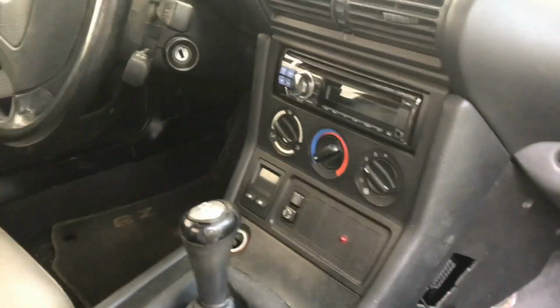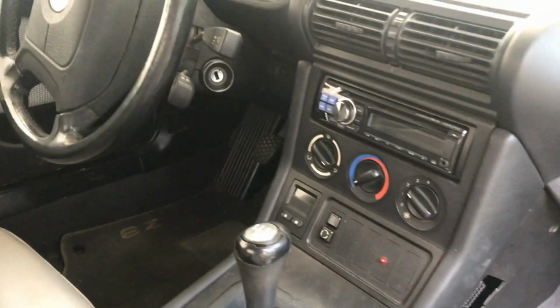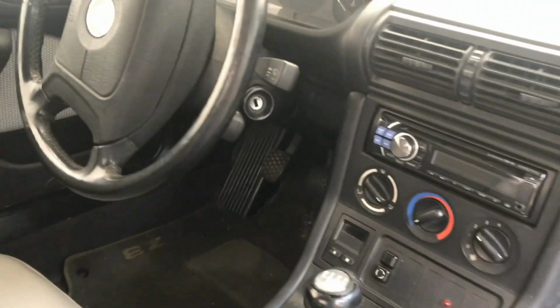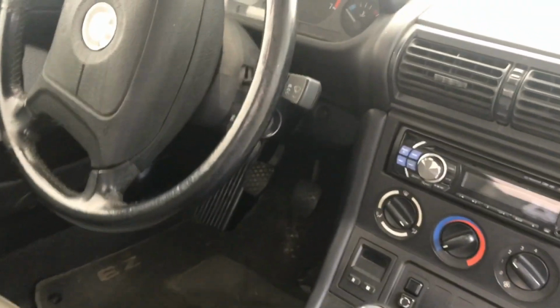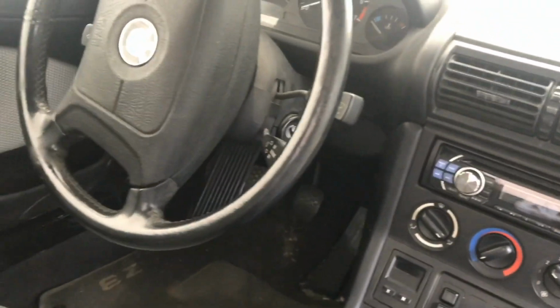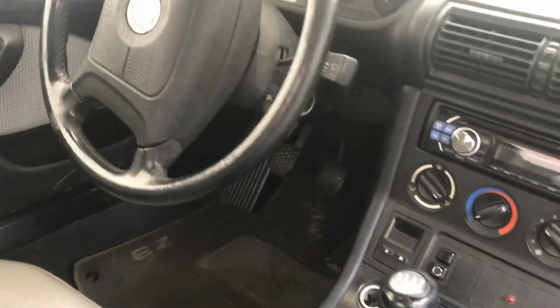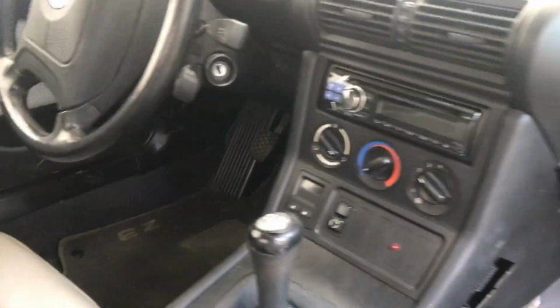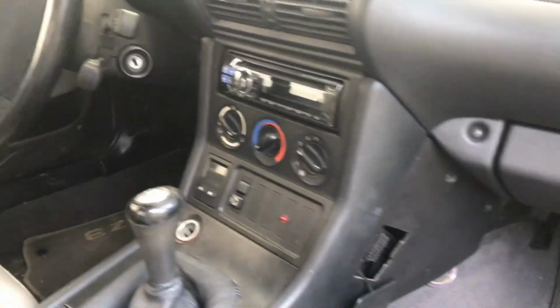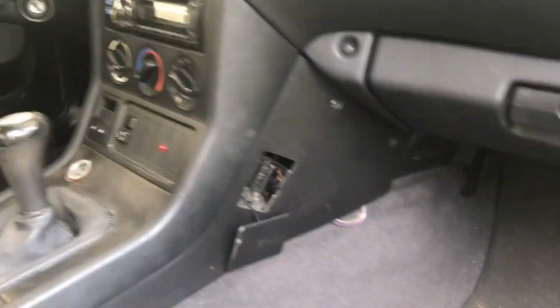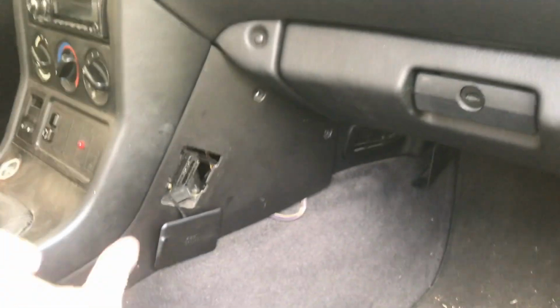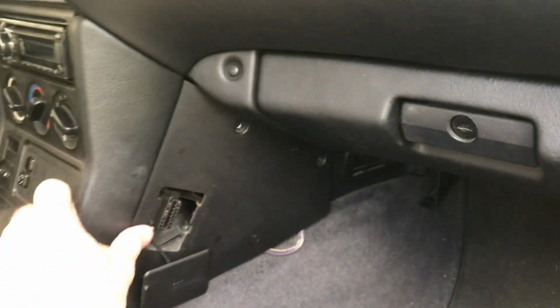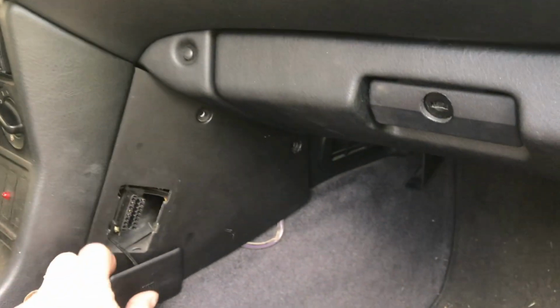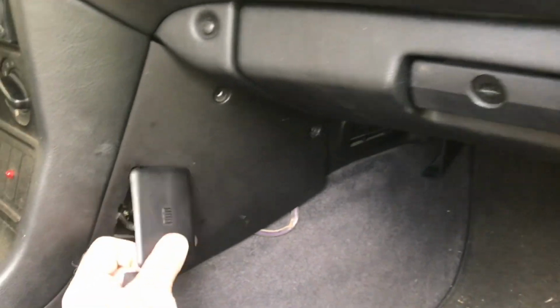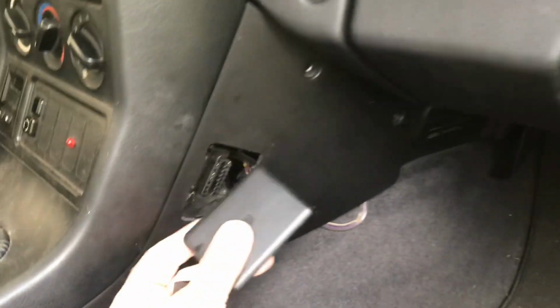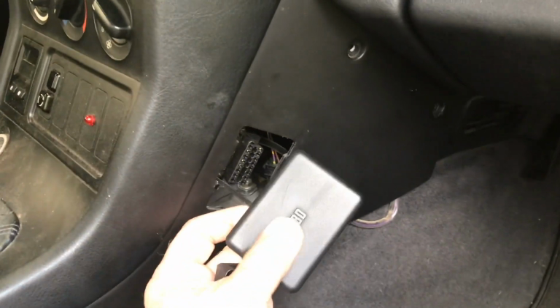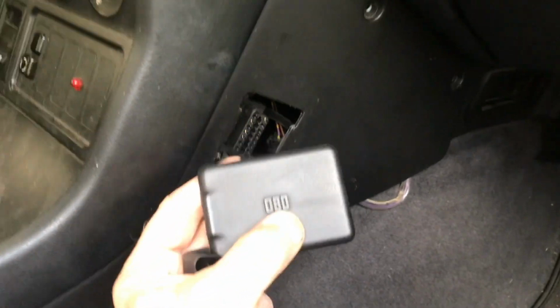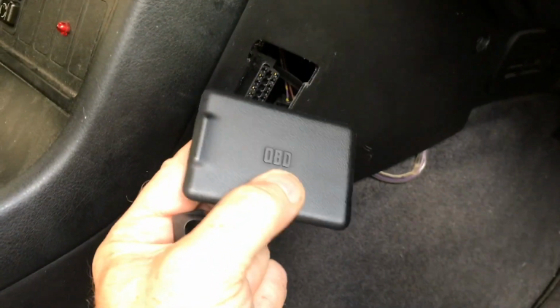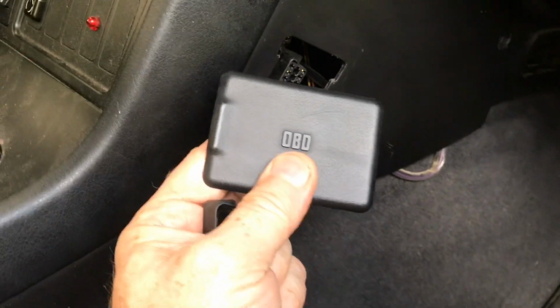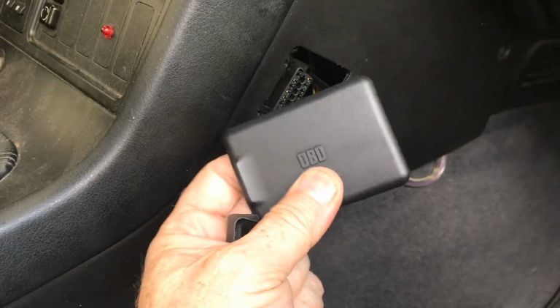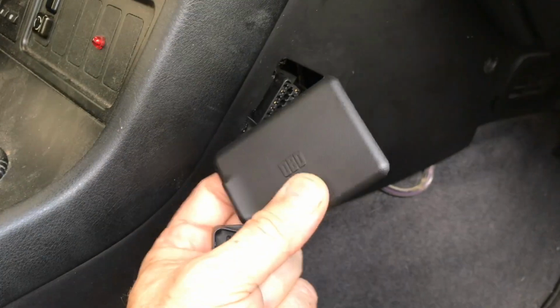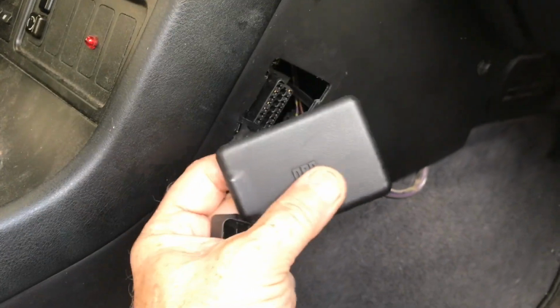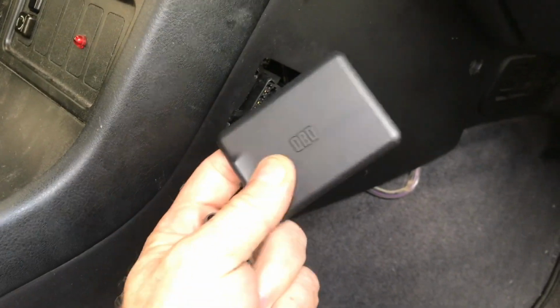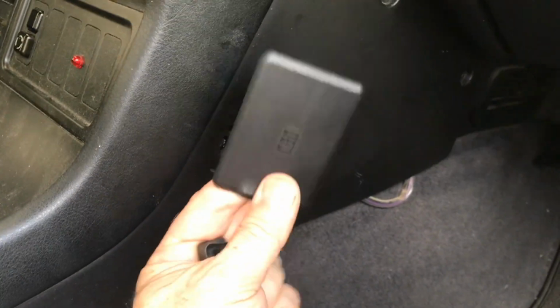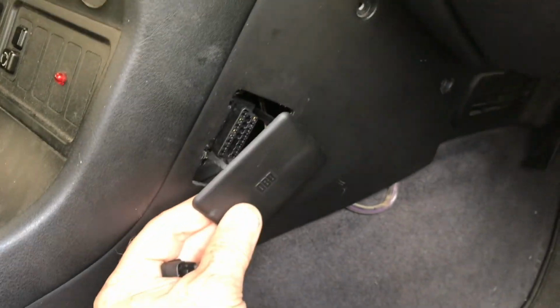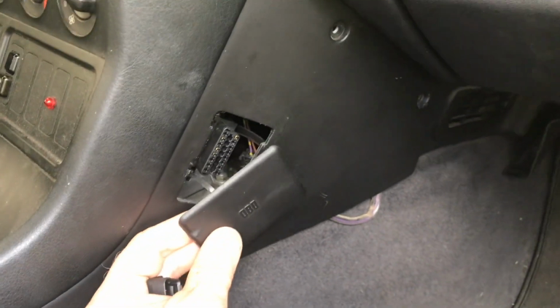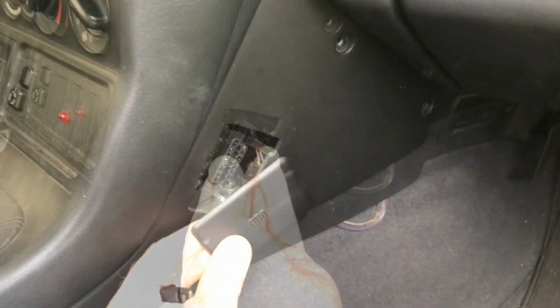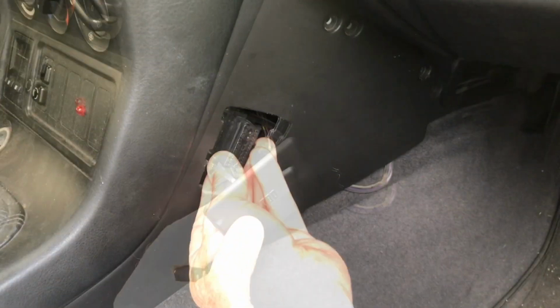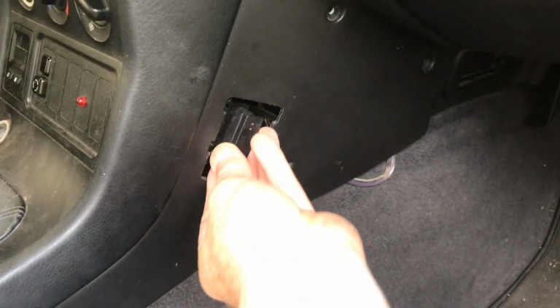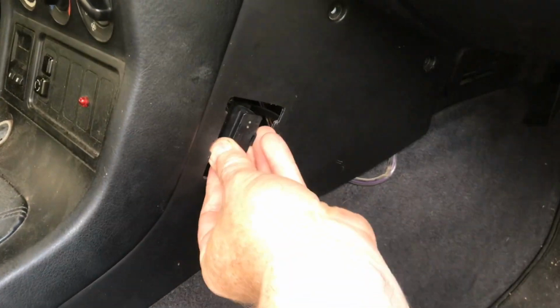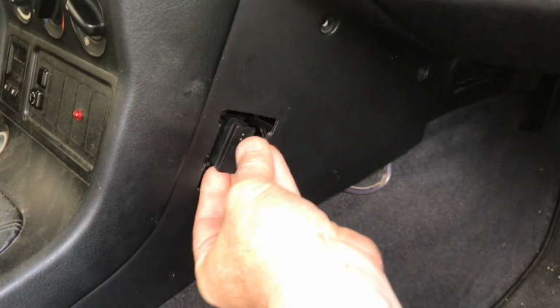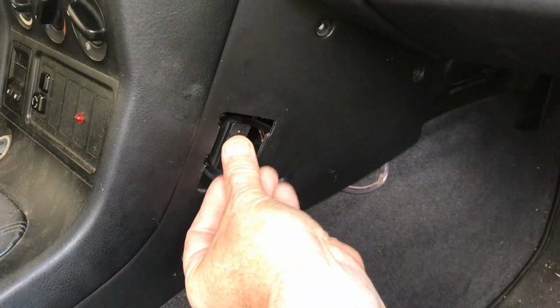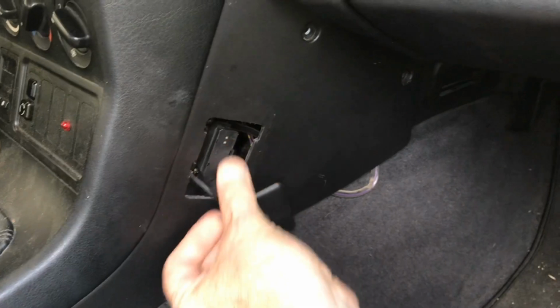So if you're looking in the obvious place on the driver's side, it's not there. It's in an obvious place right here. It's even labeled OBD. It seems like every time I look for it, I always forget, but it's on this side.